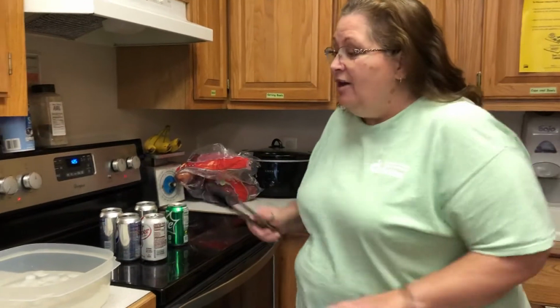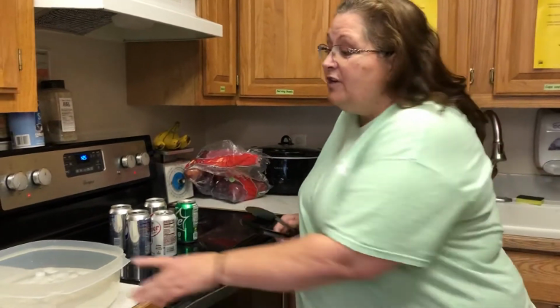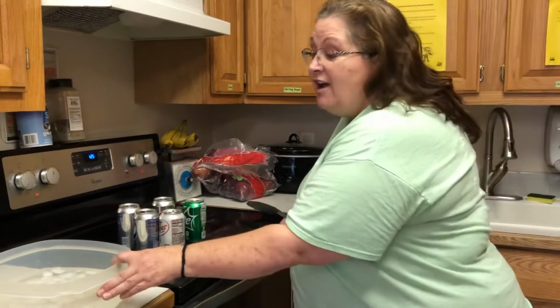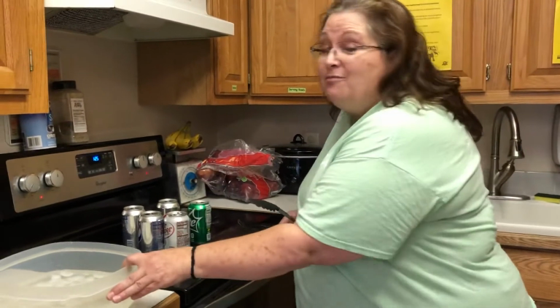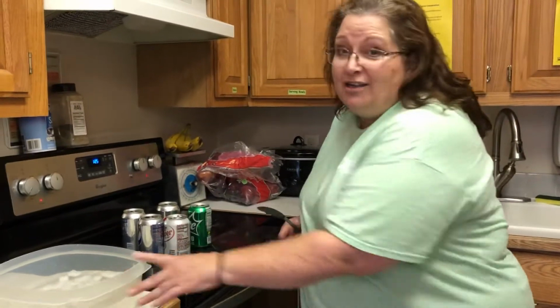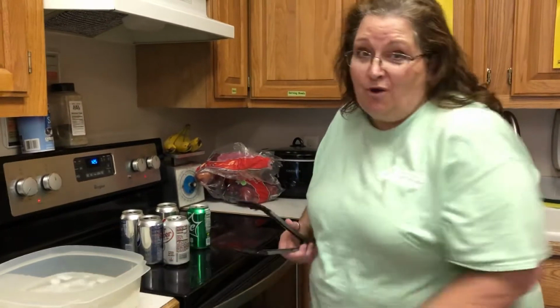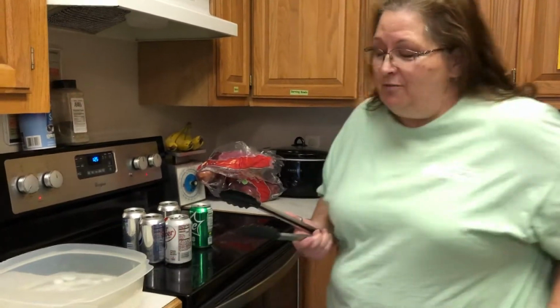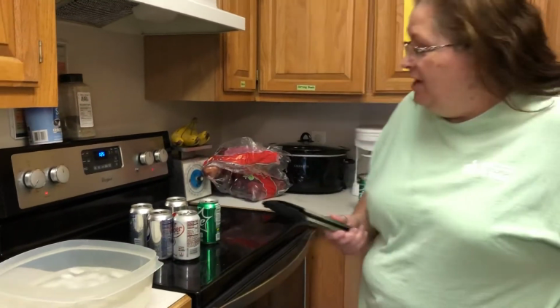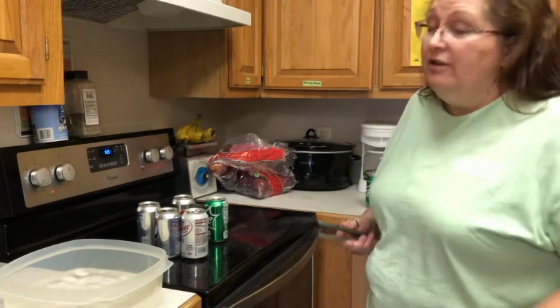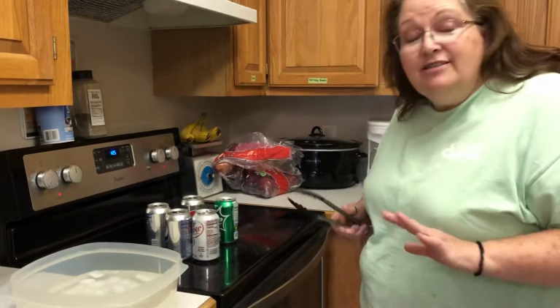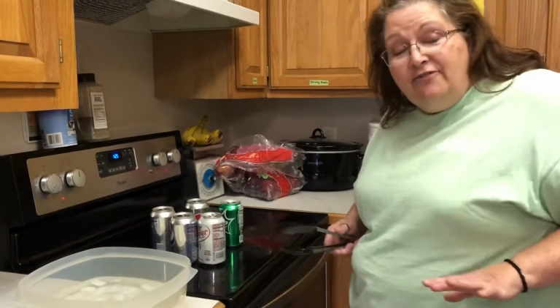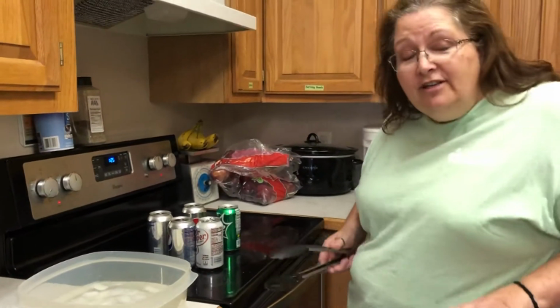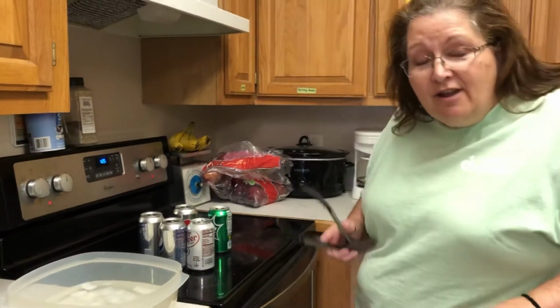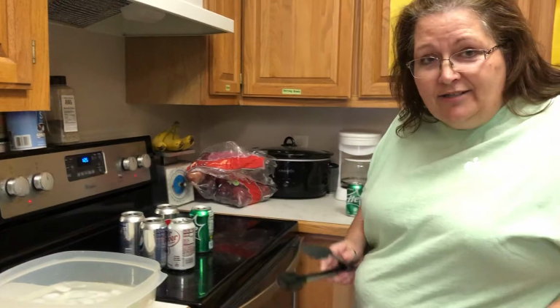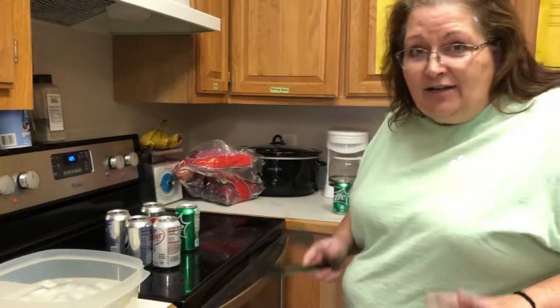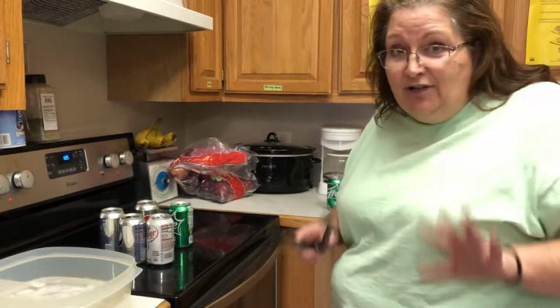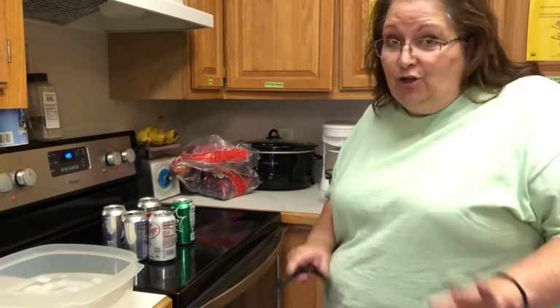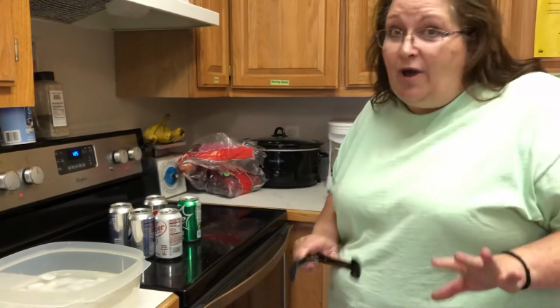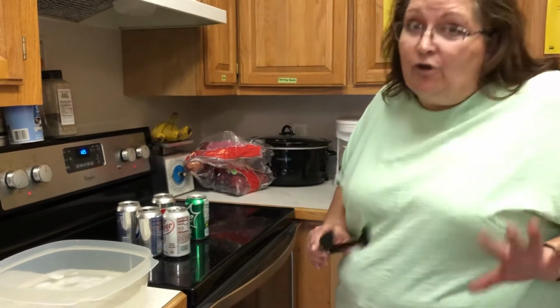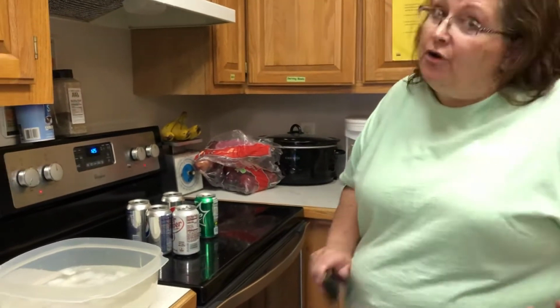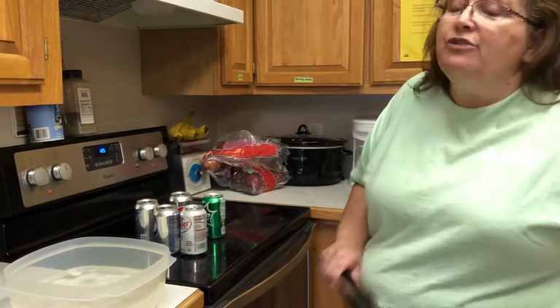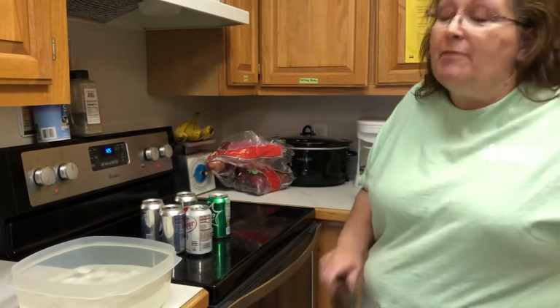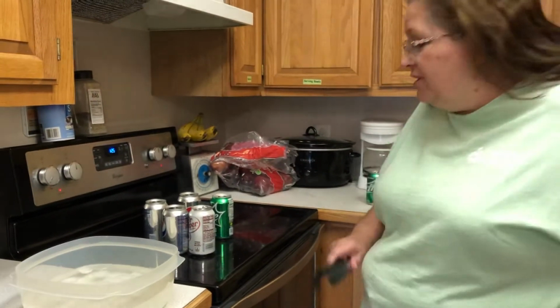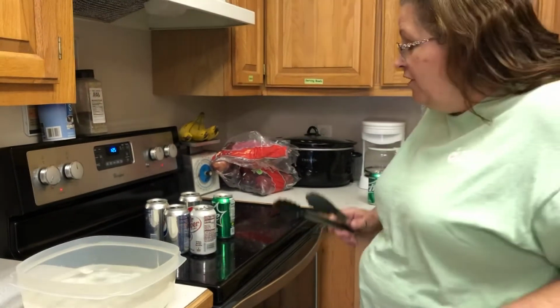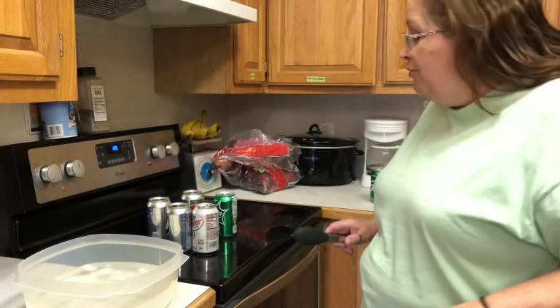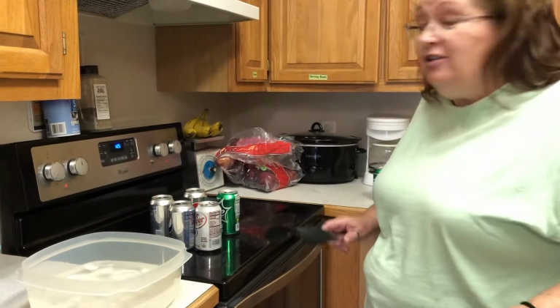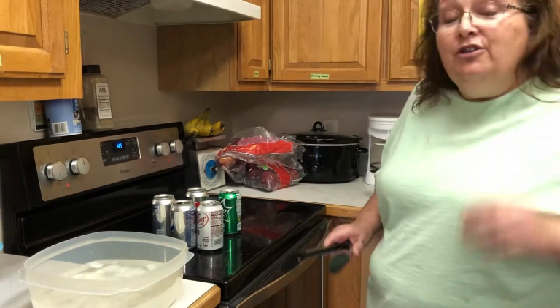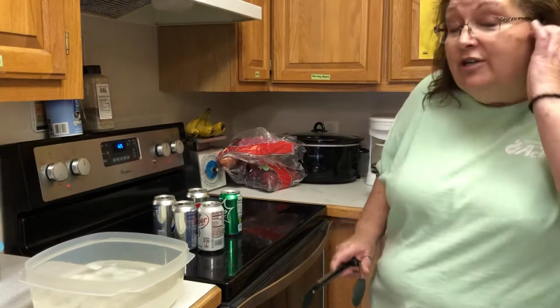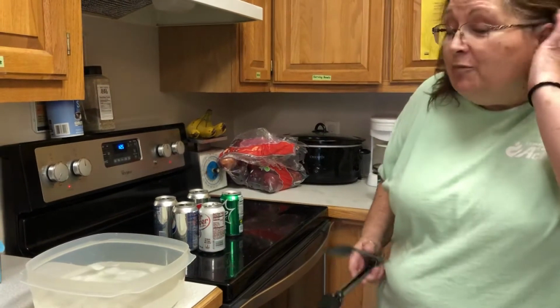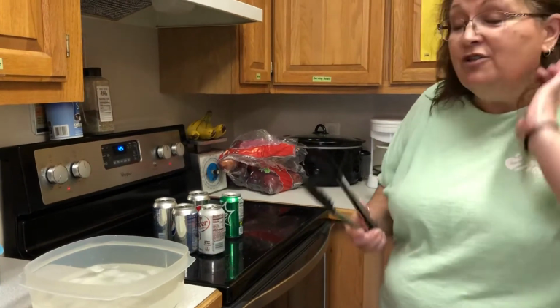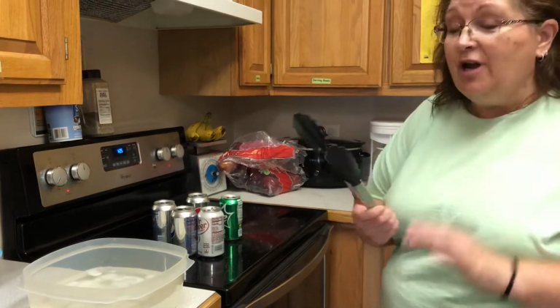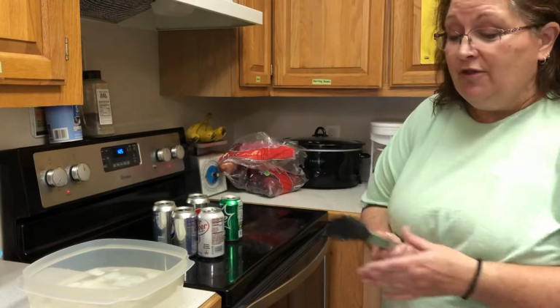Over here I have some ice water. Now this is definitely not an activity that you're ever going to try by yourself, but you can have your parents try it with you.